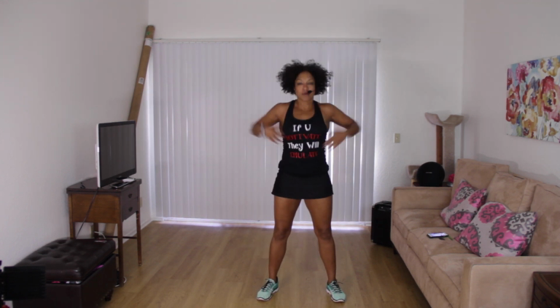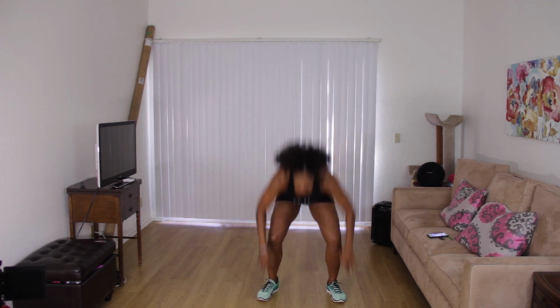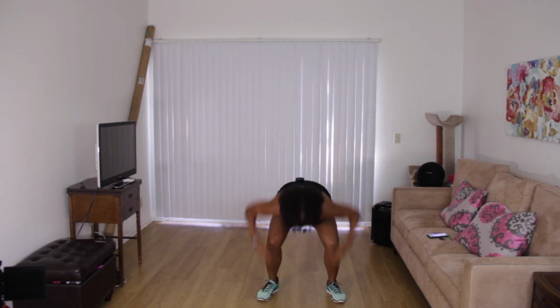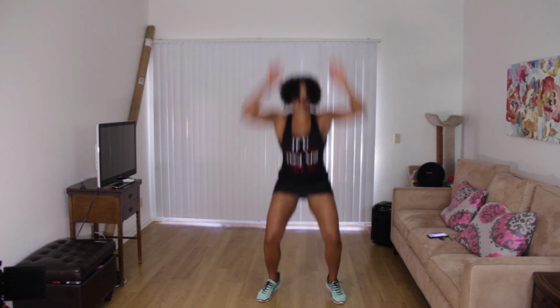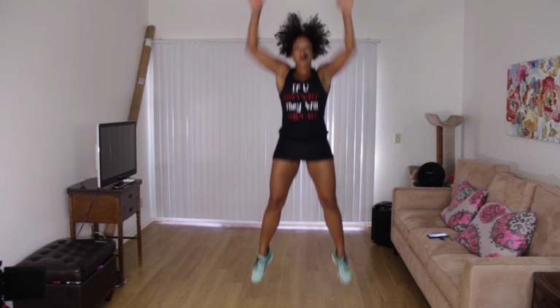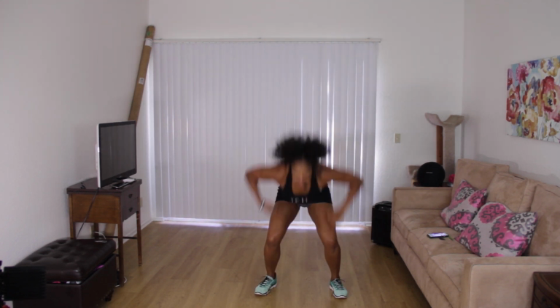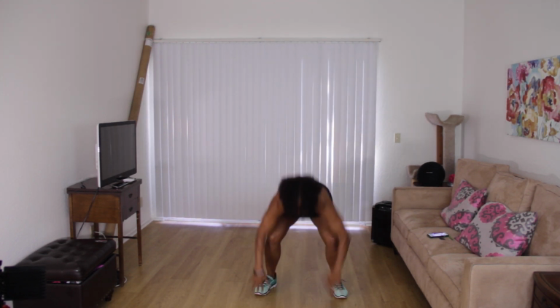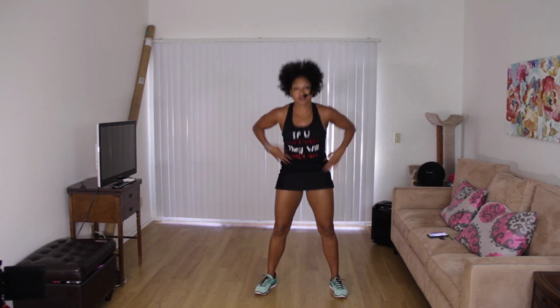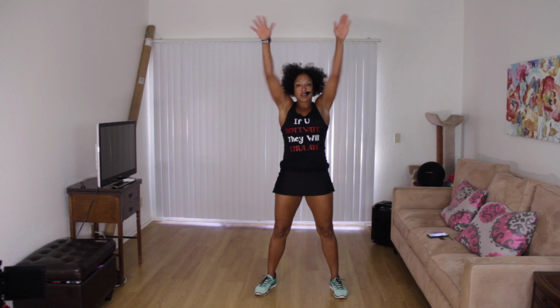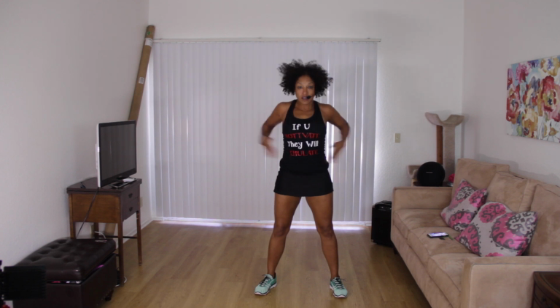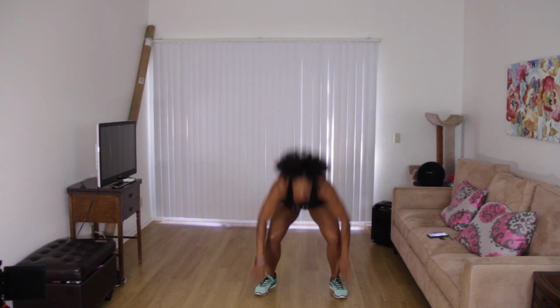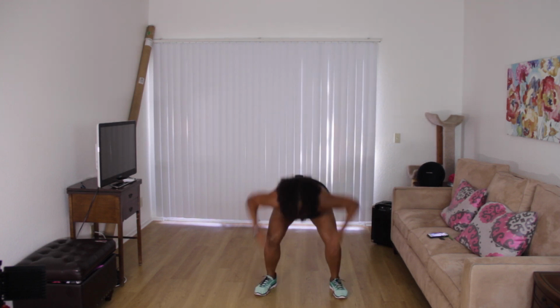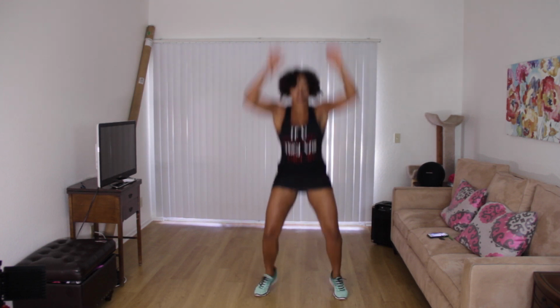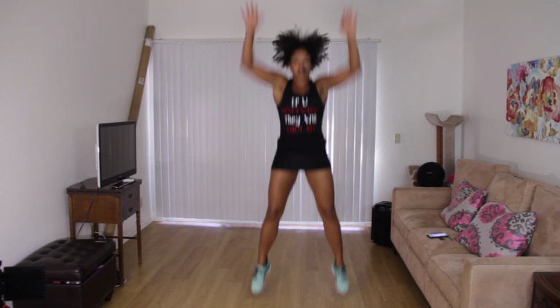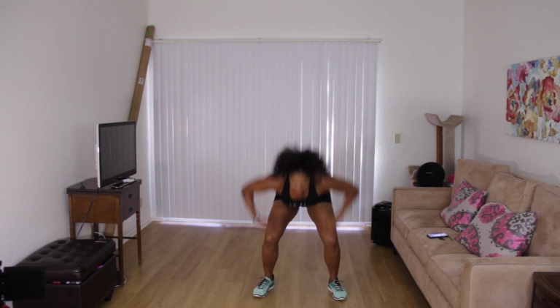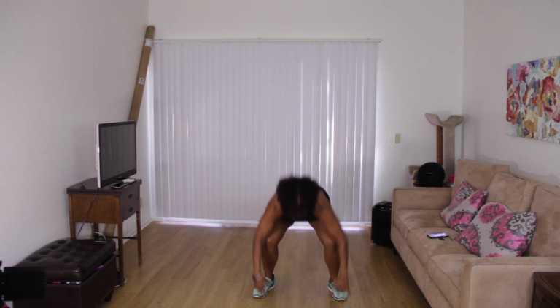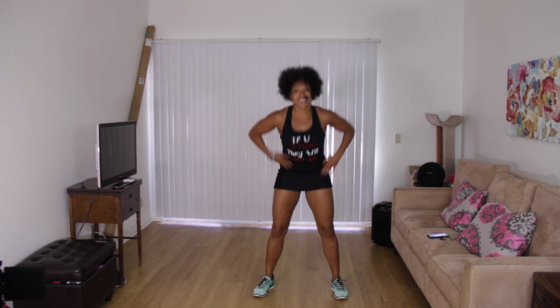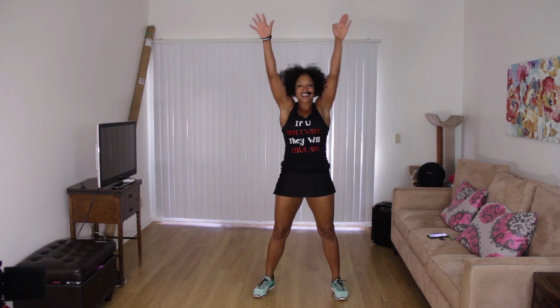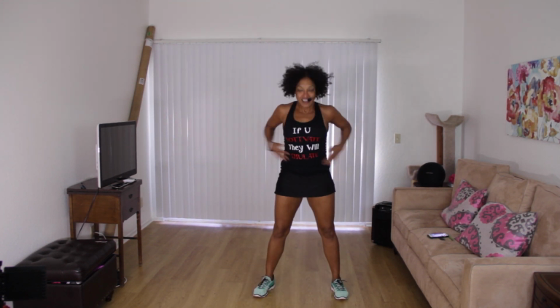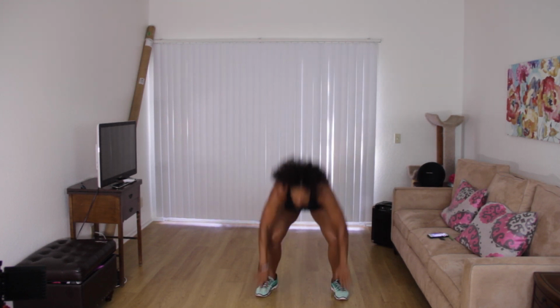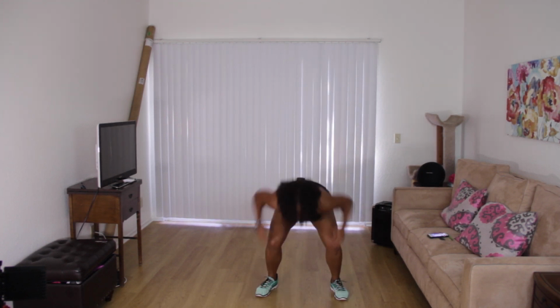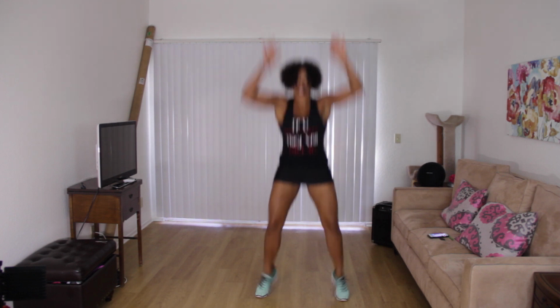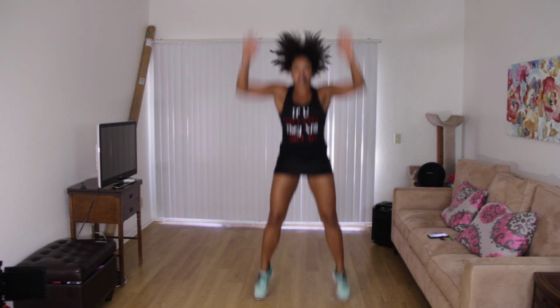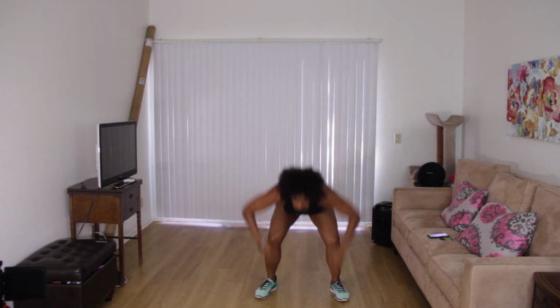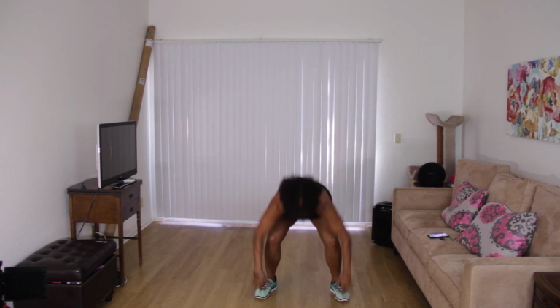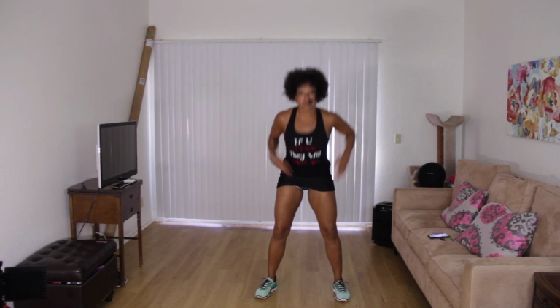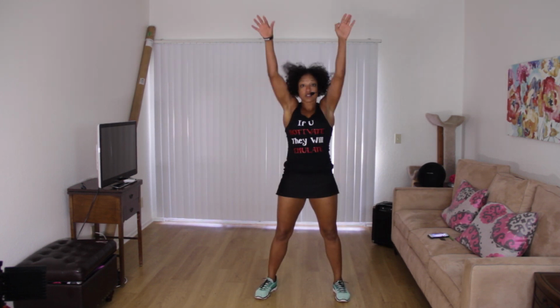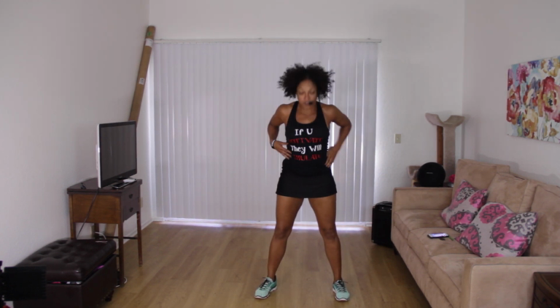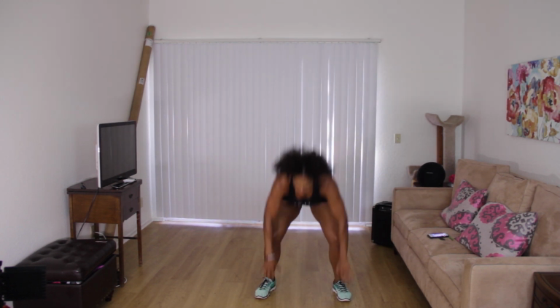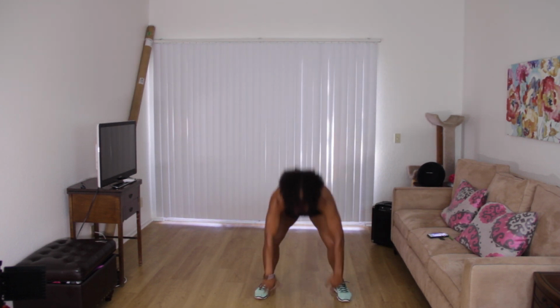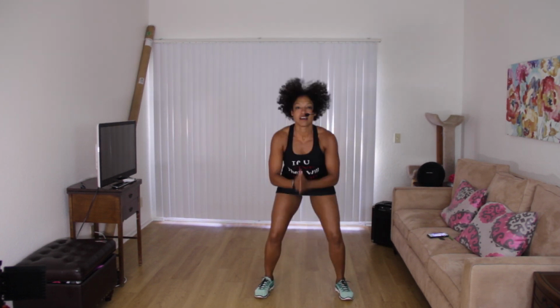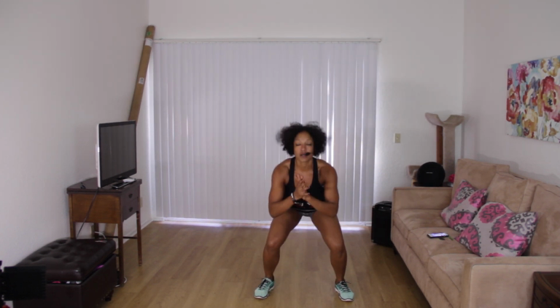We're going to jump — ready? Jump! Here we go. Jump. You see the pattern? One more like this. We're going to pulse squat for four.